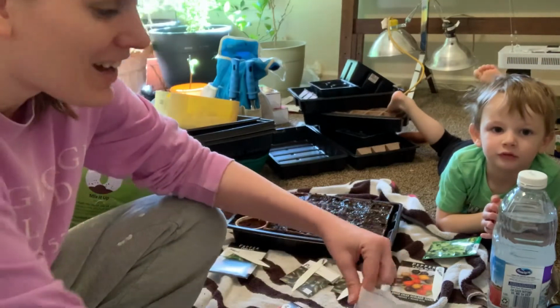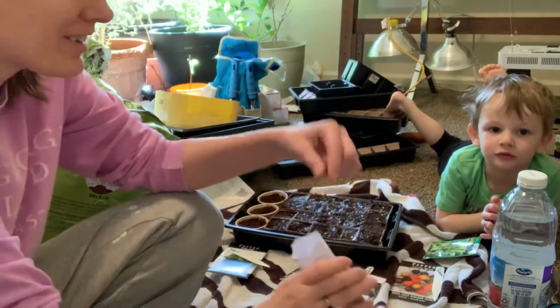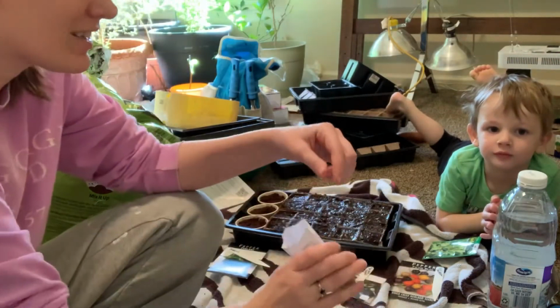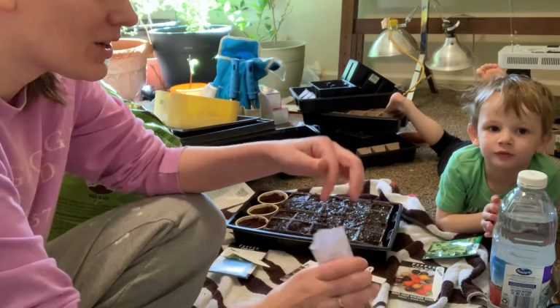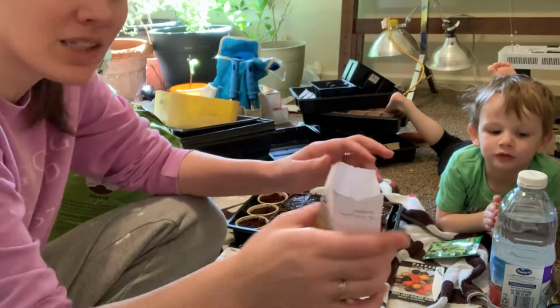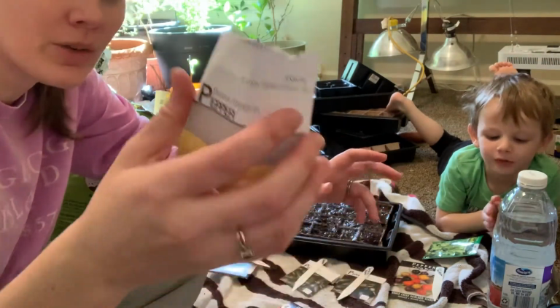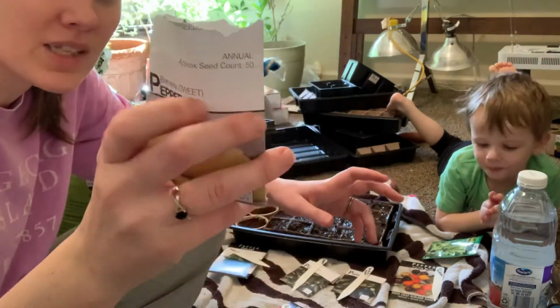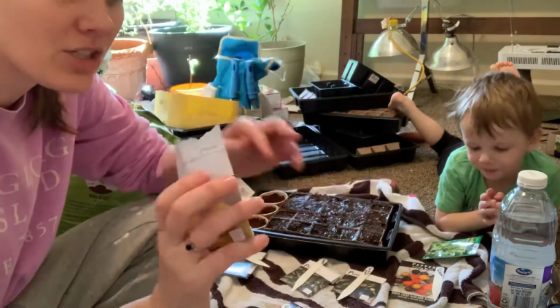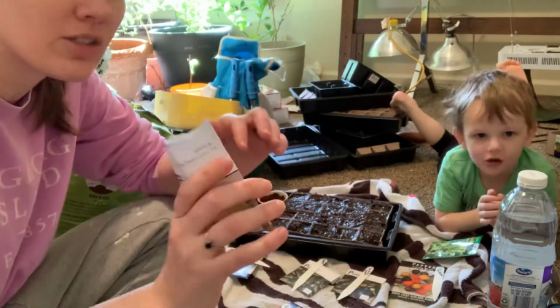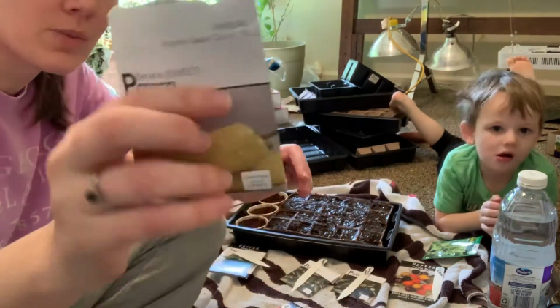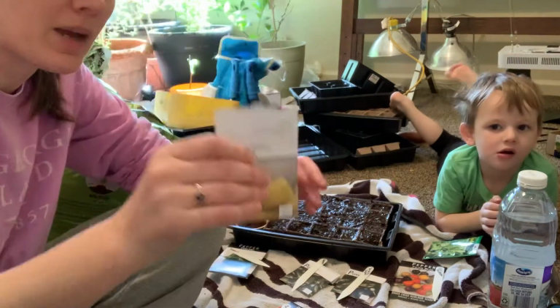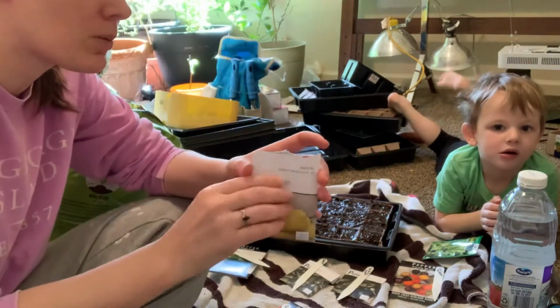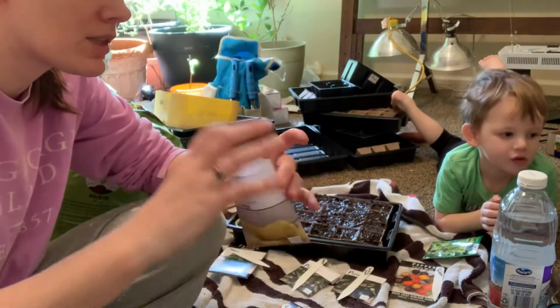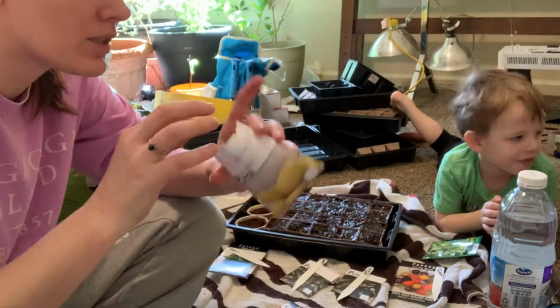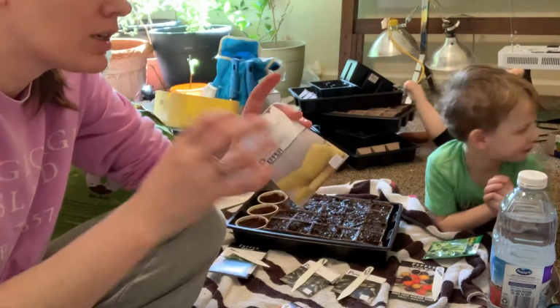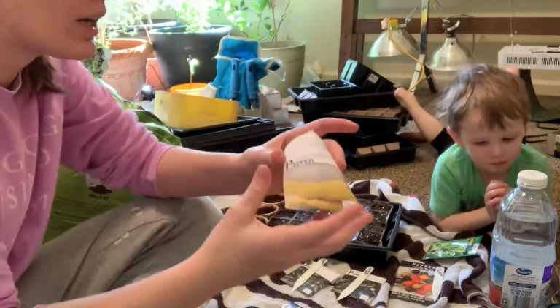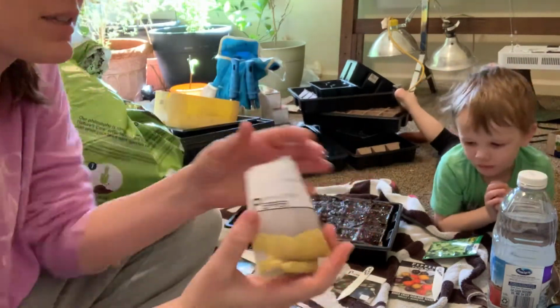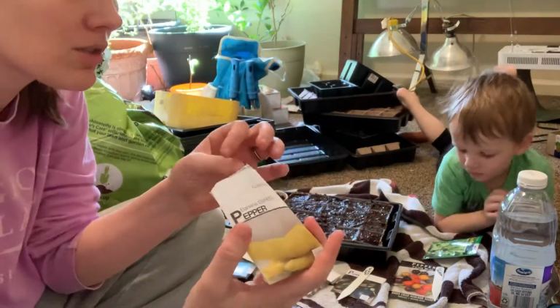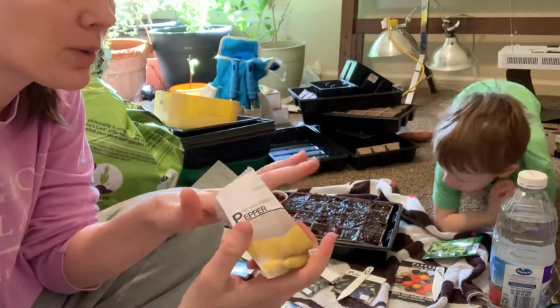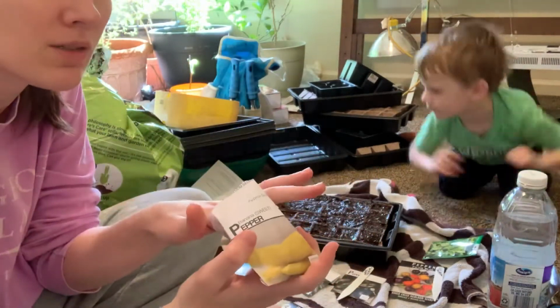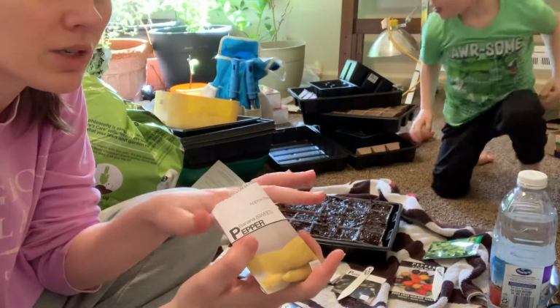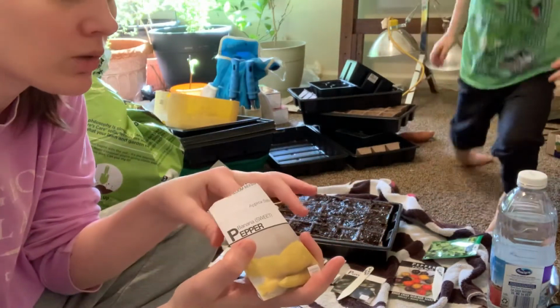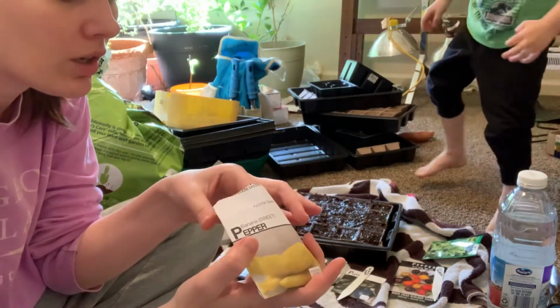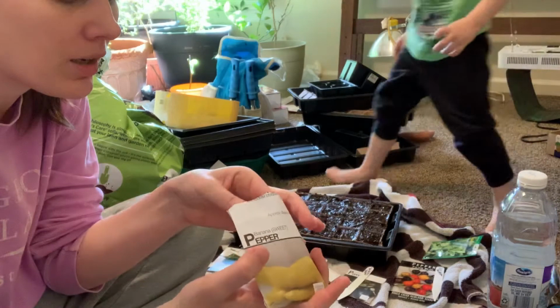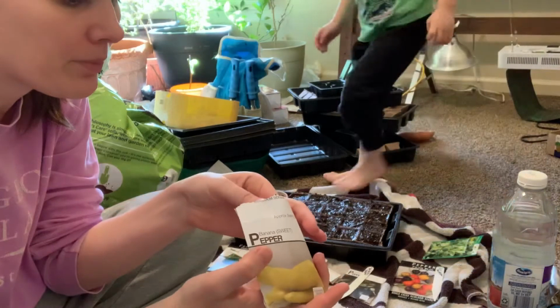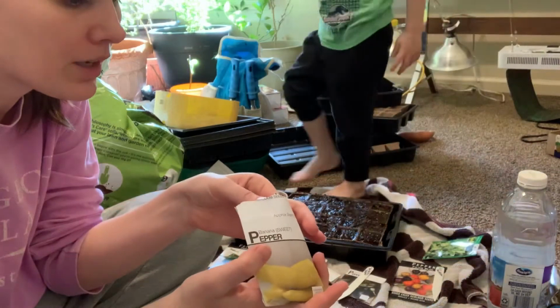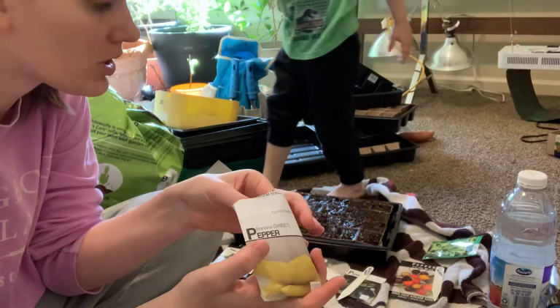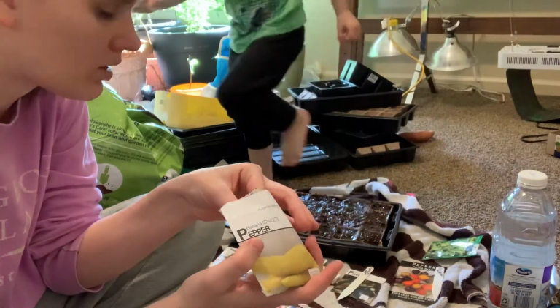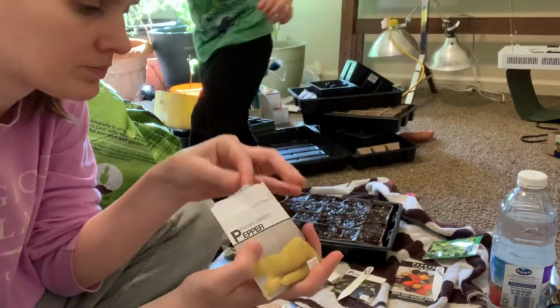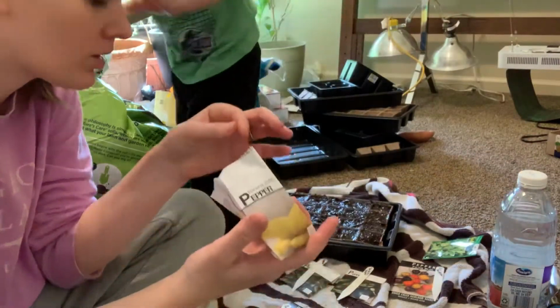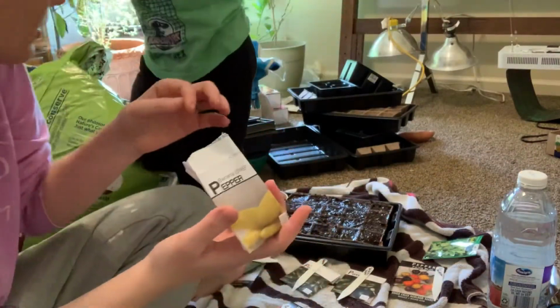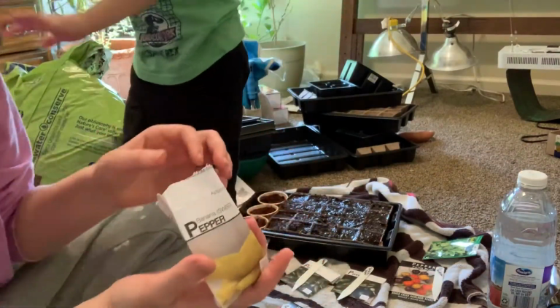I did grow these last year, so that's why this packet is open. It's been in the freezer, so these seeds are probably still a little cold, but I'm just going to grab a couple of them.